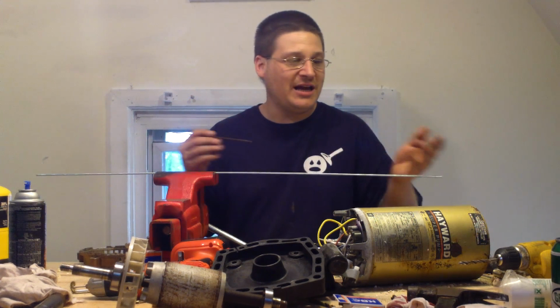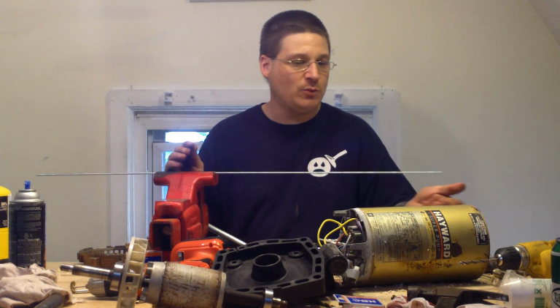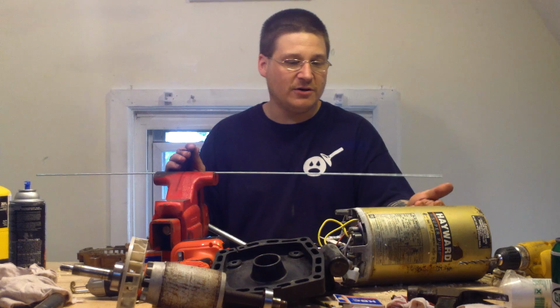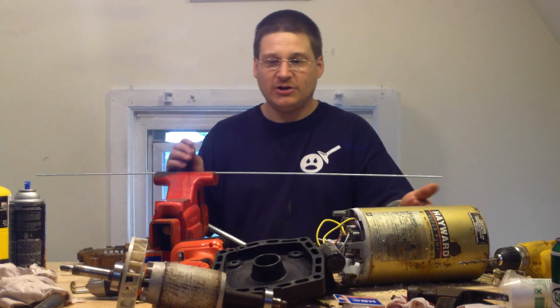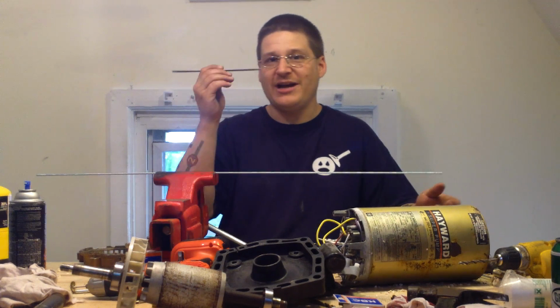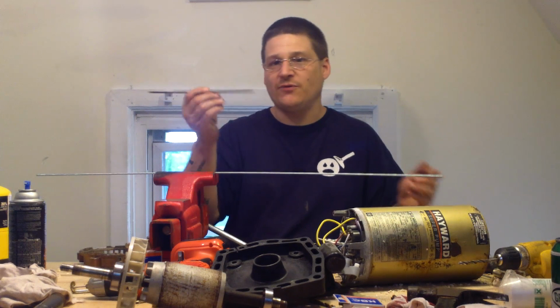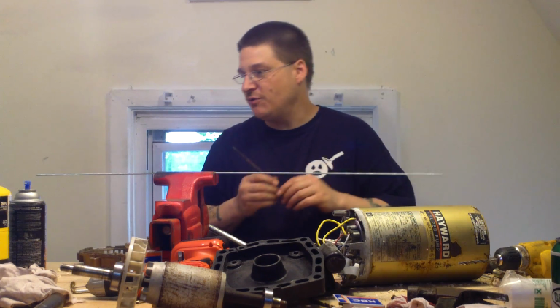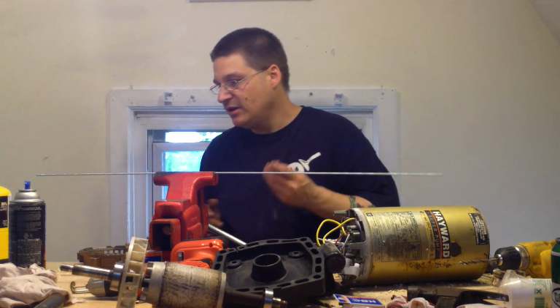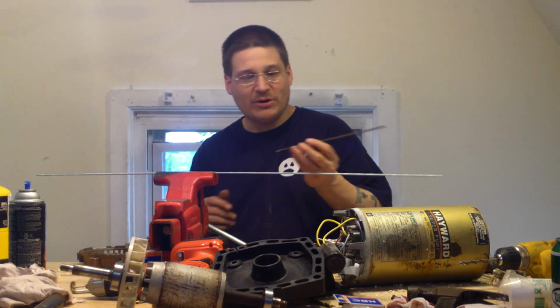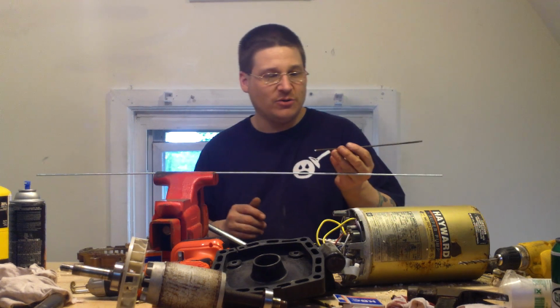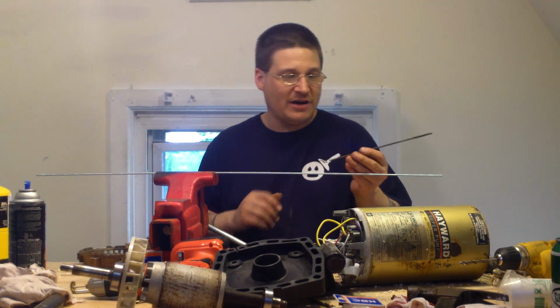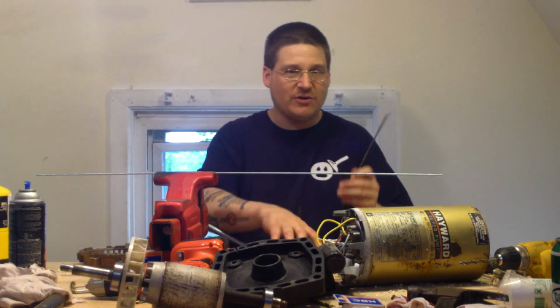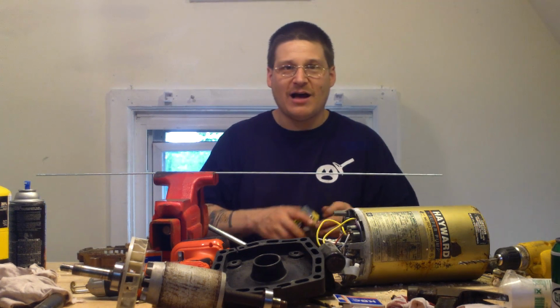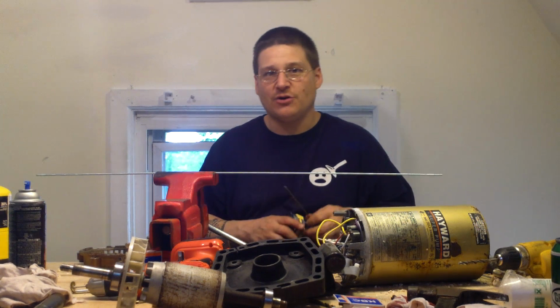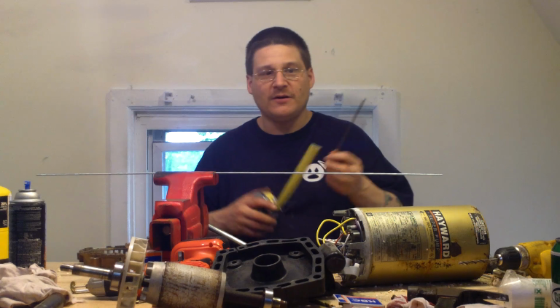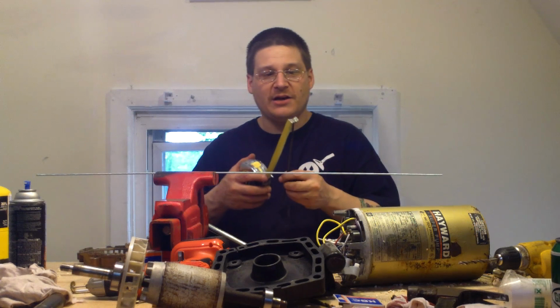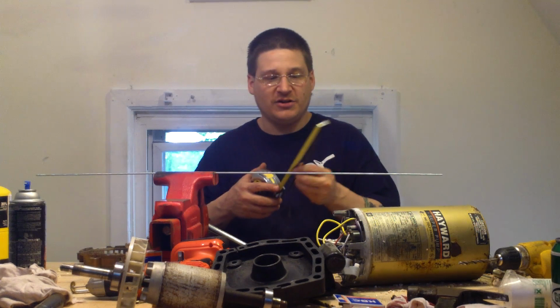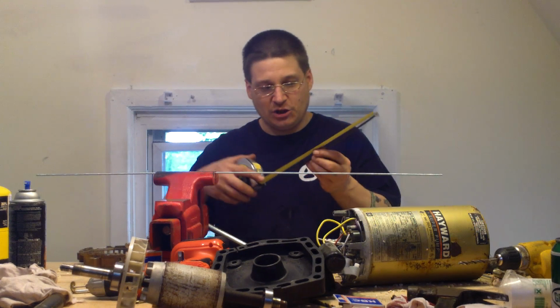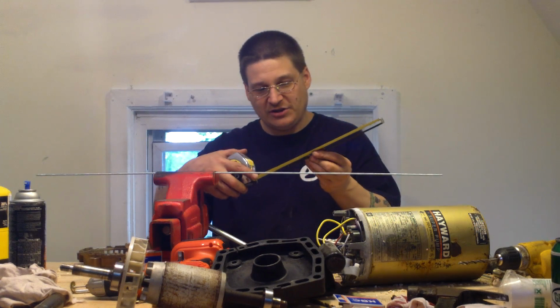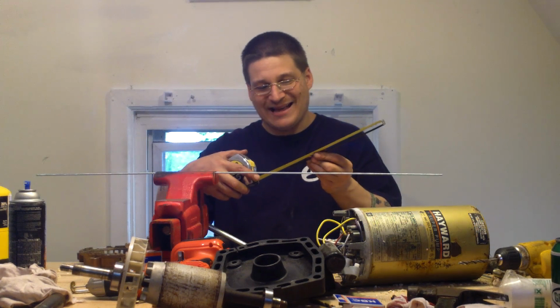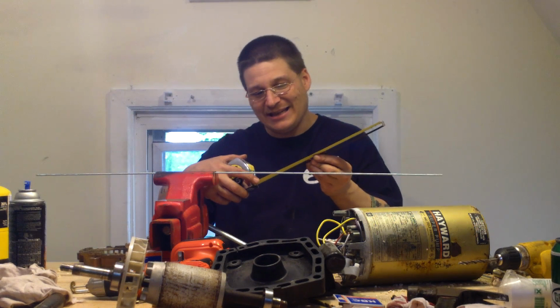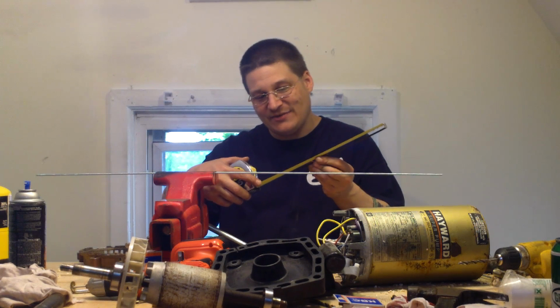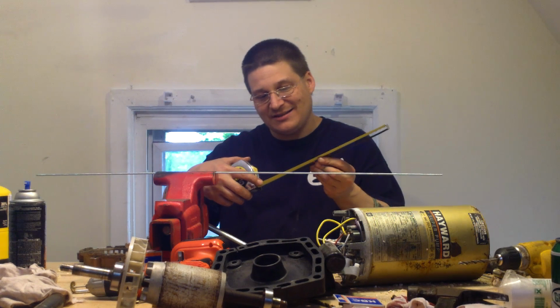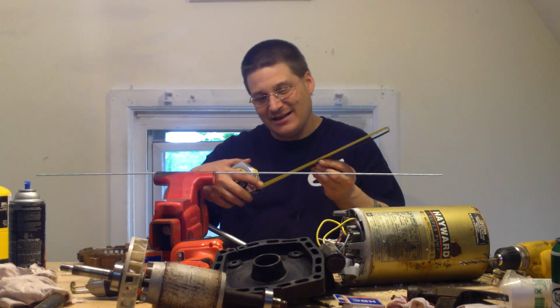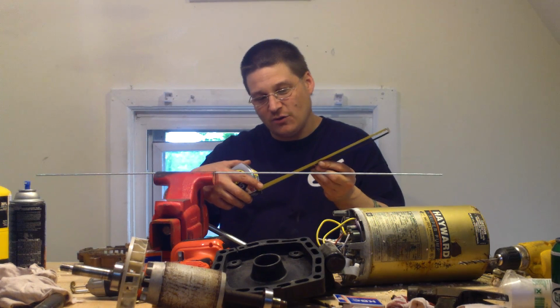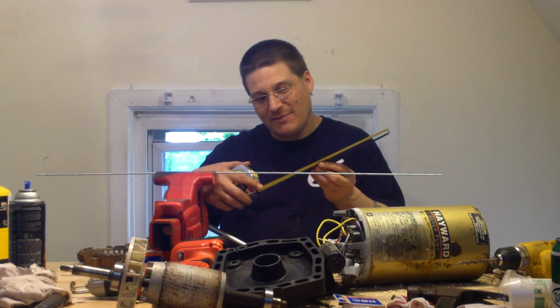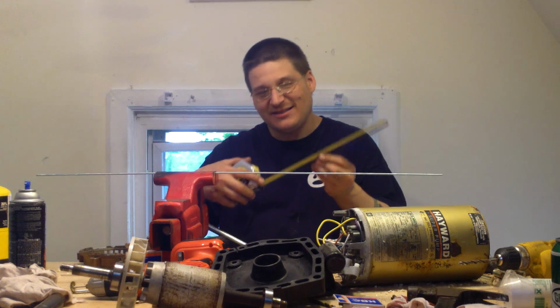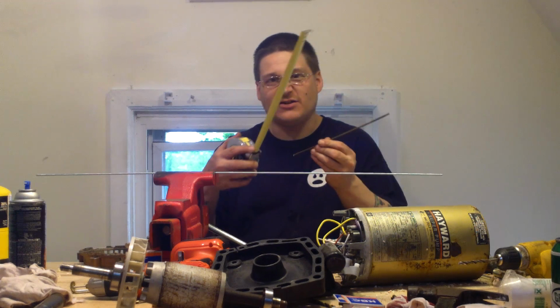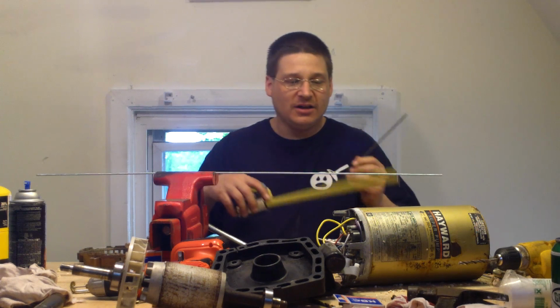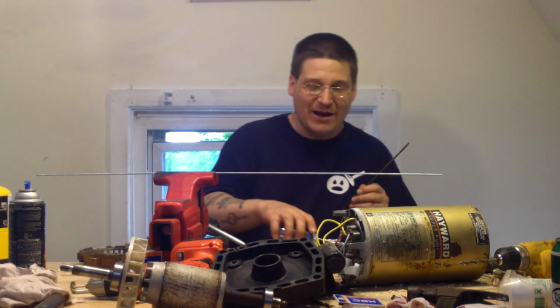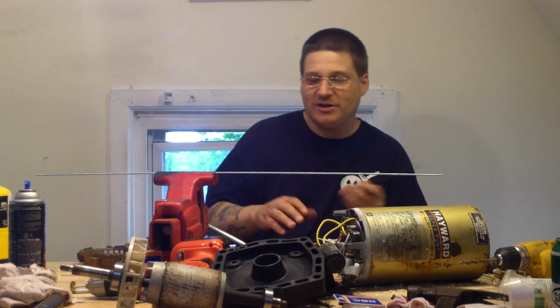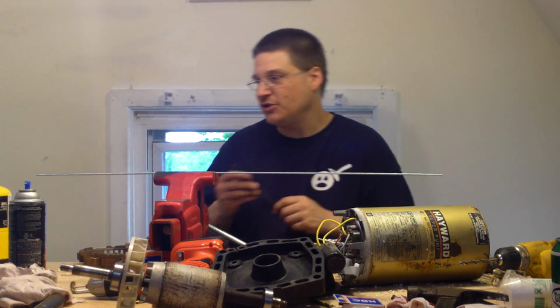We're using a Hayward super pump here, so this is a 10-24 machine thread. I've measured it here already — it's actually nine and about seven-eighths inches, so about 10 inches.